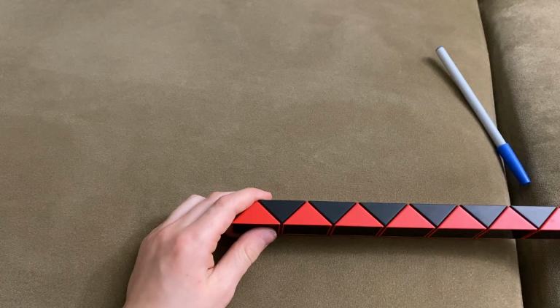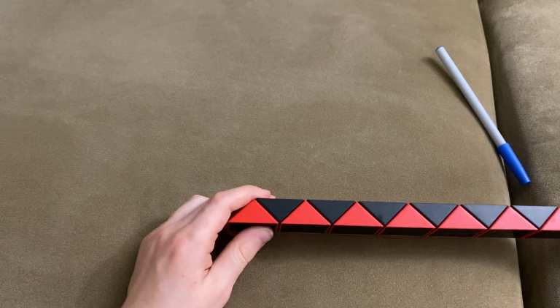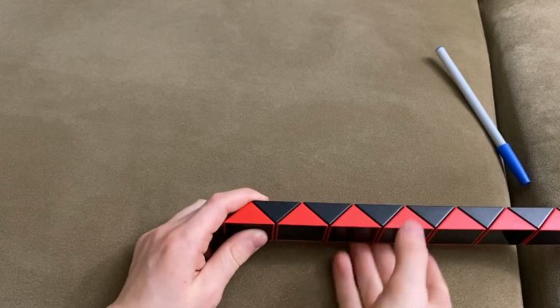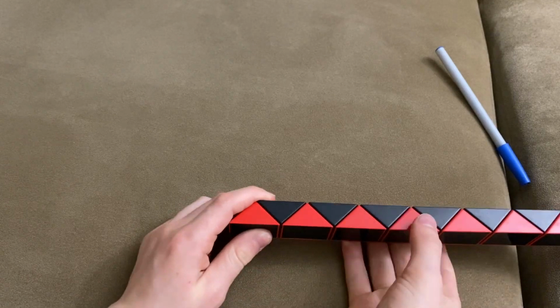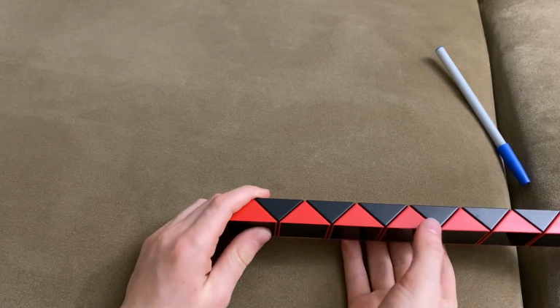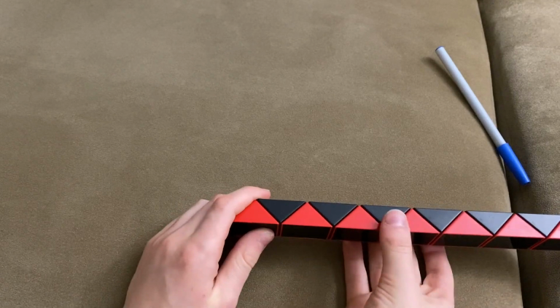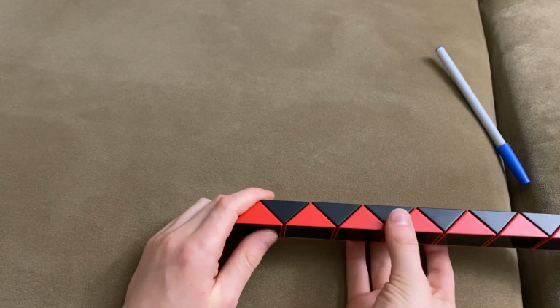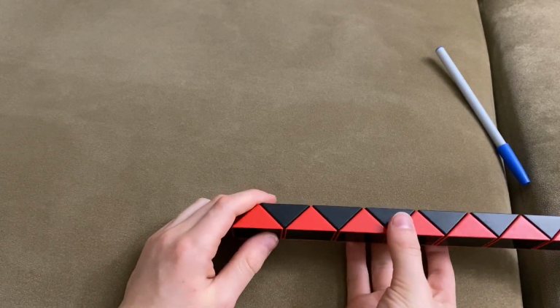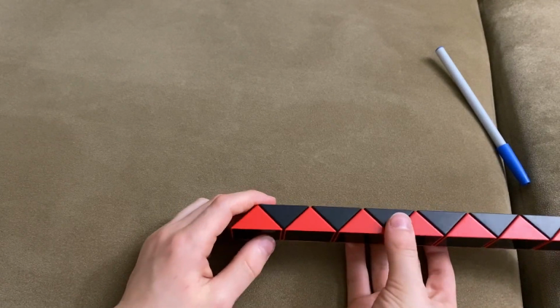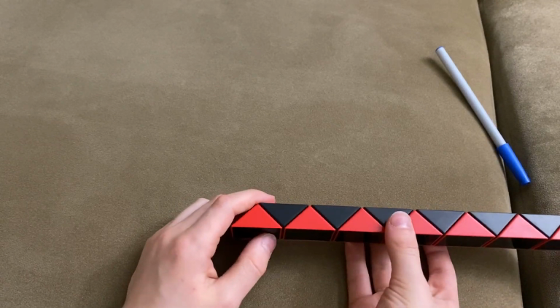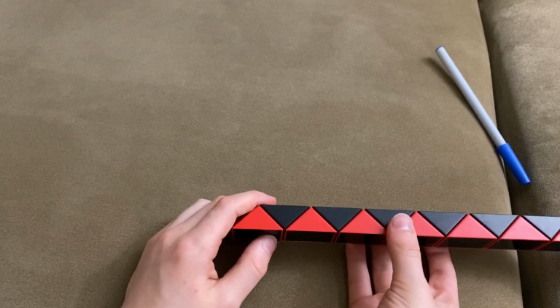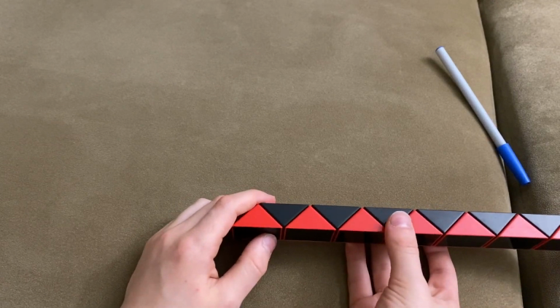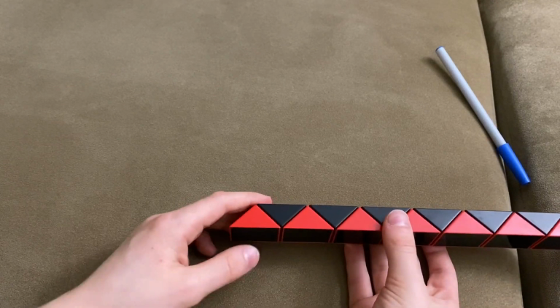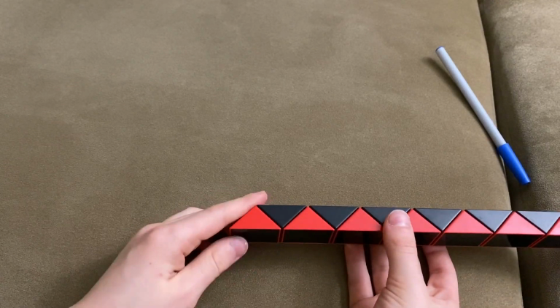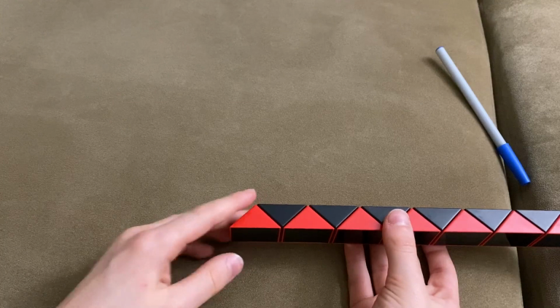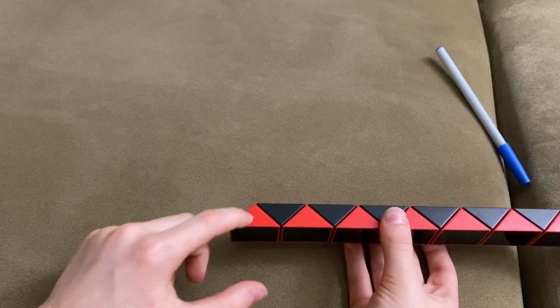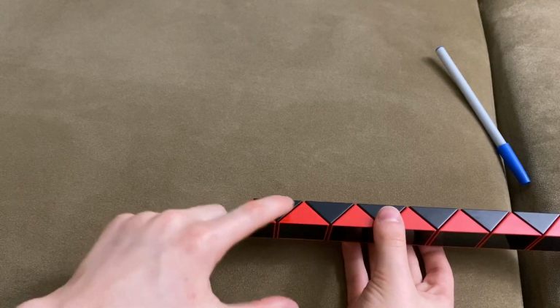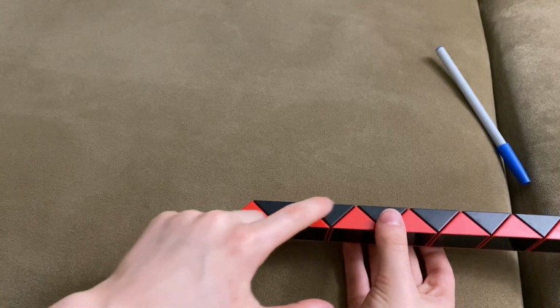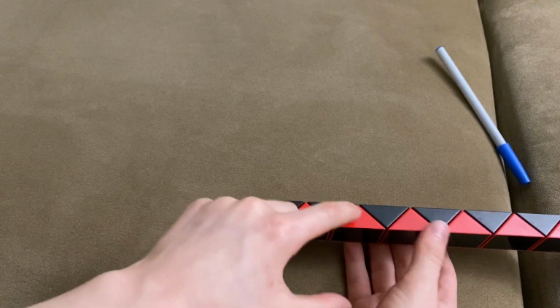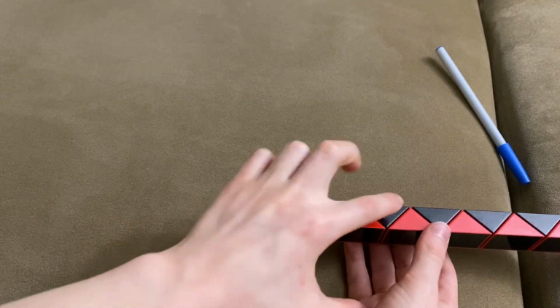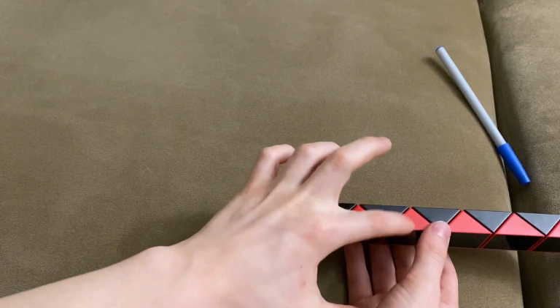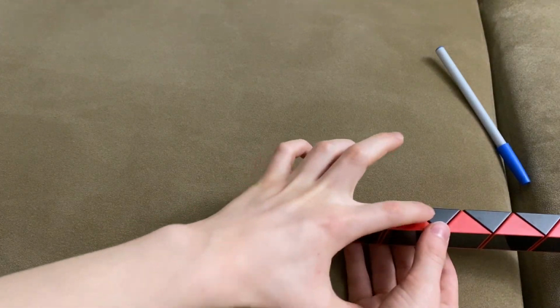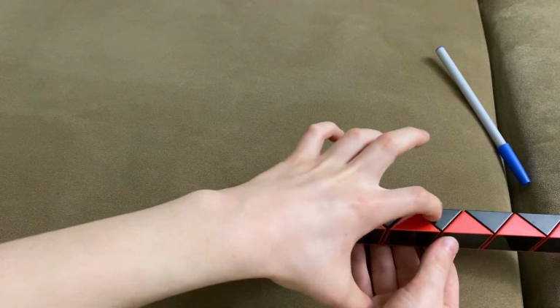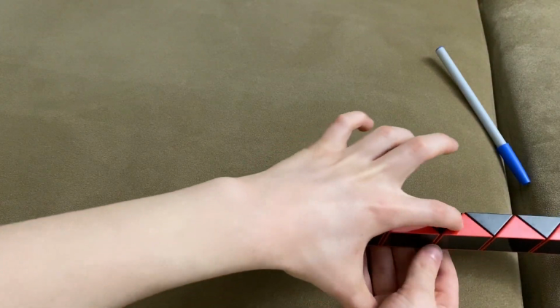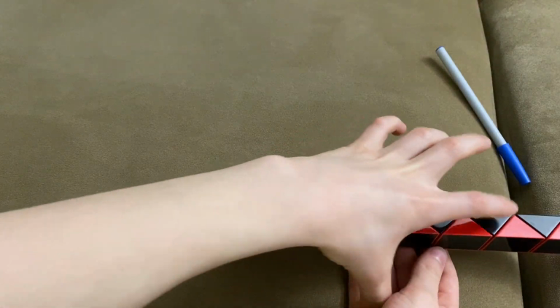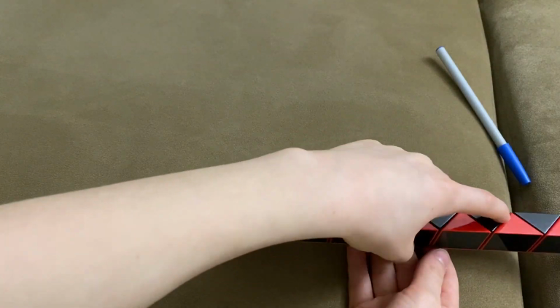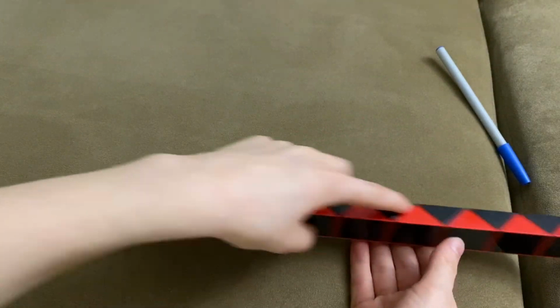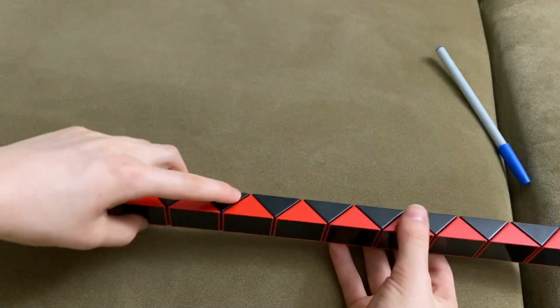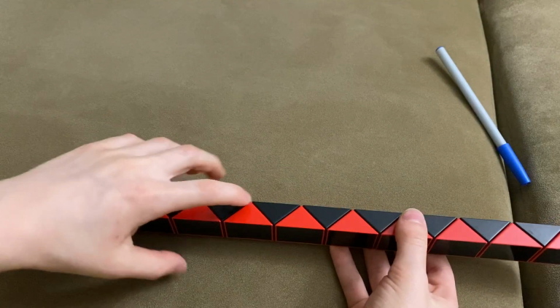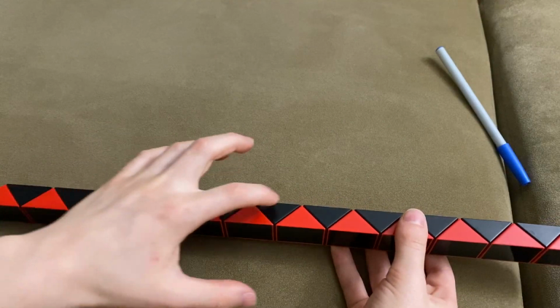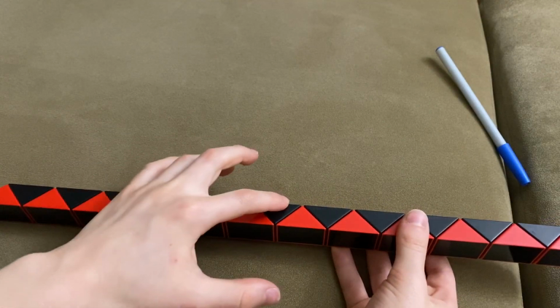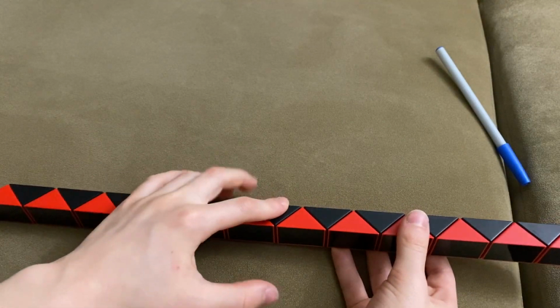Today we're going to make the rocket with the Rubik's Twist 24. First, you're going to count 1, 2, 3, 4, 5, 6, 7, 8, 9, 10, 11, 12.